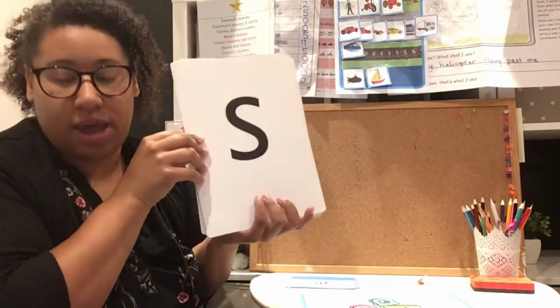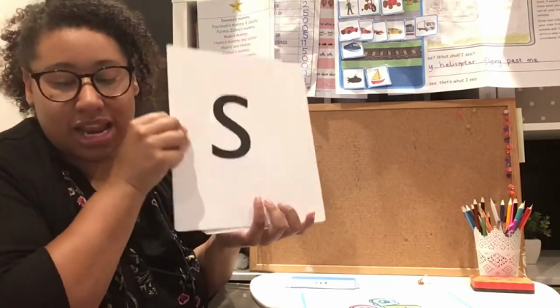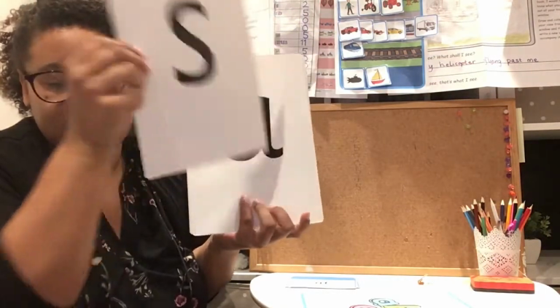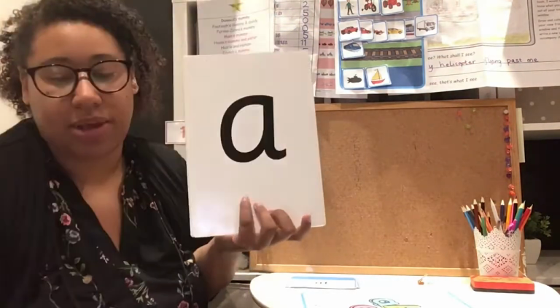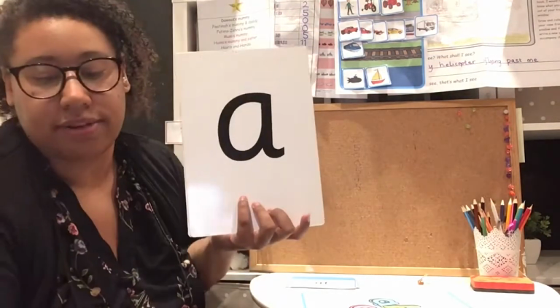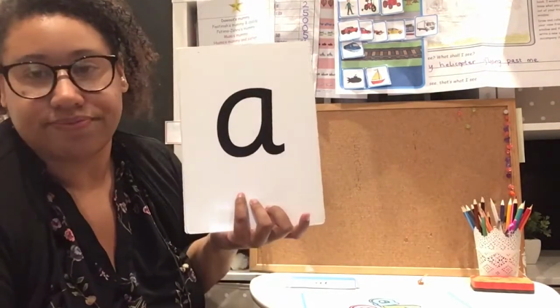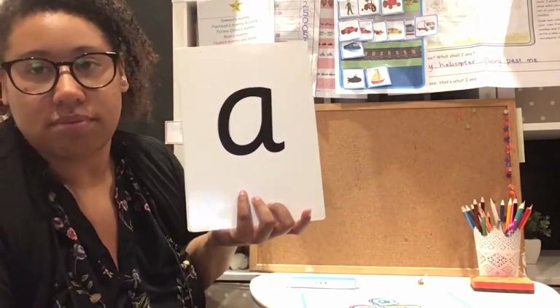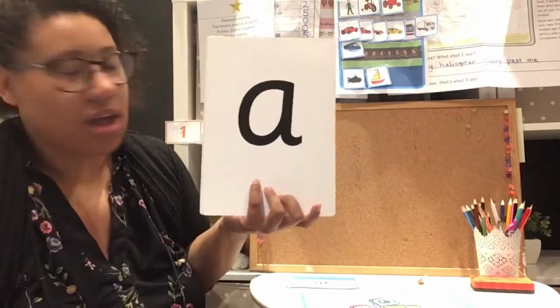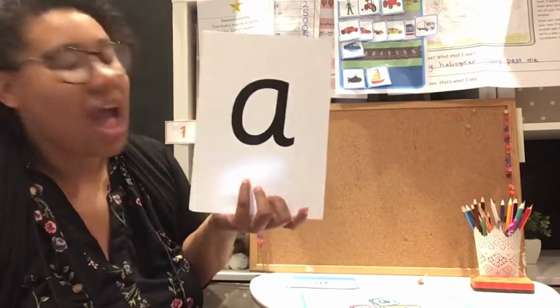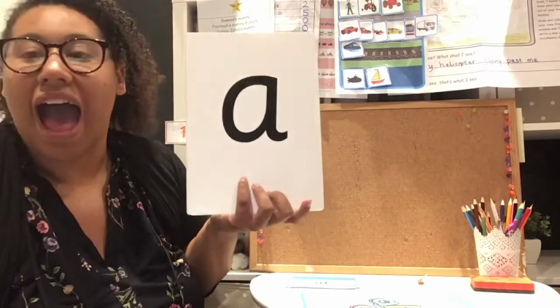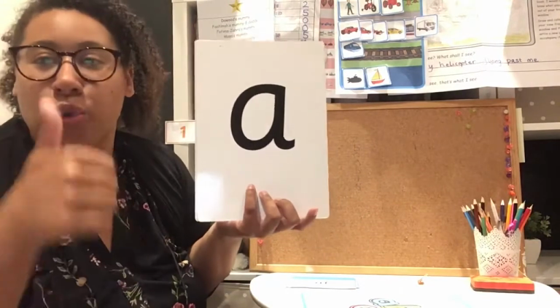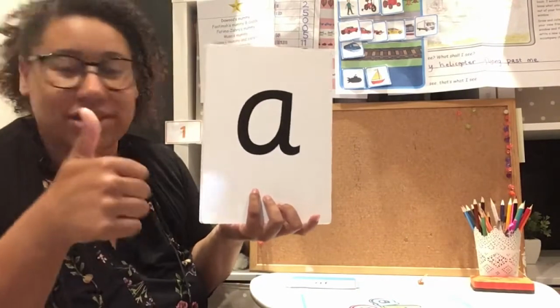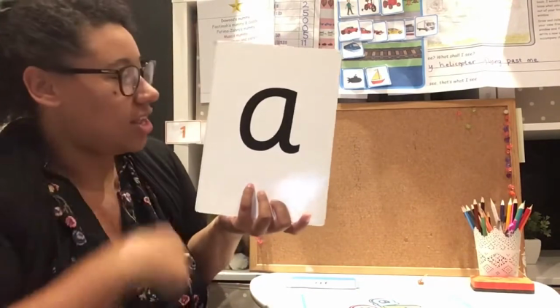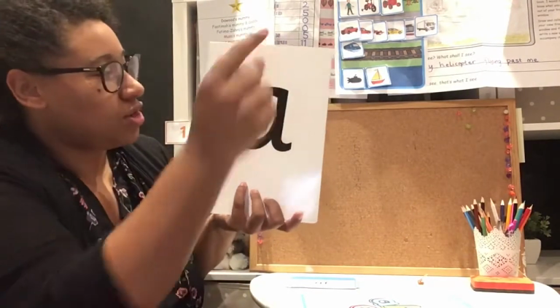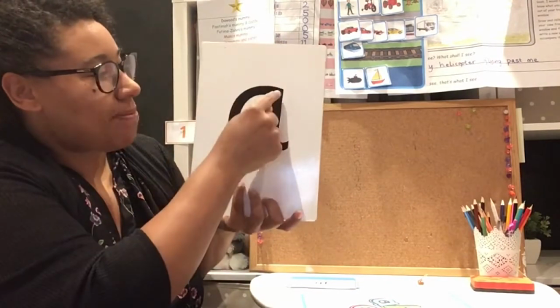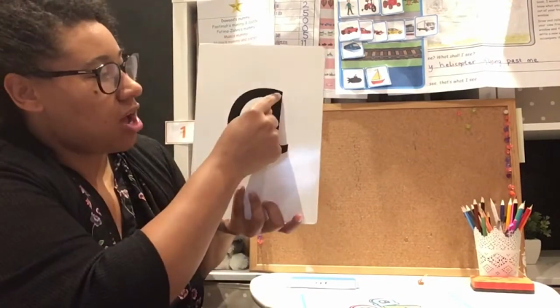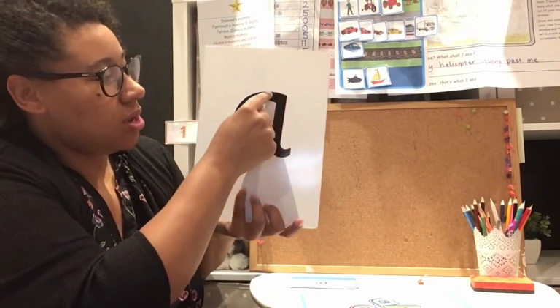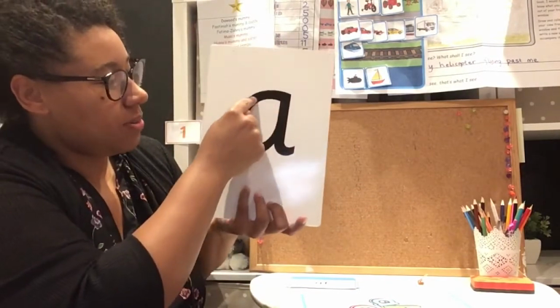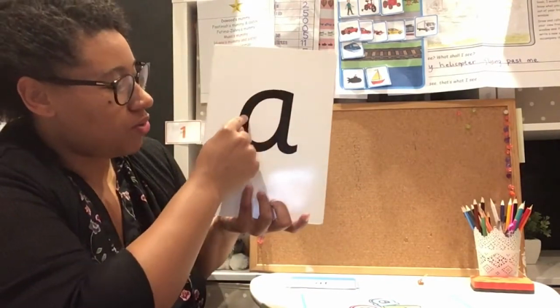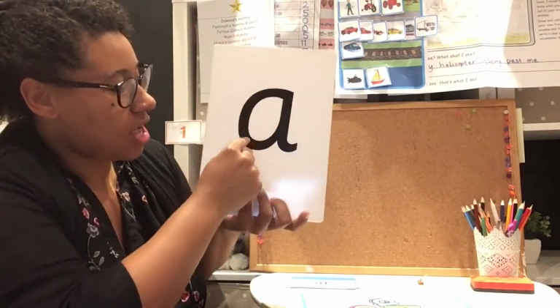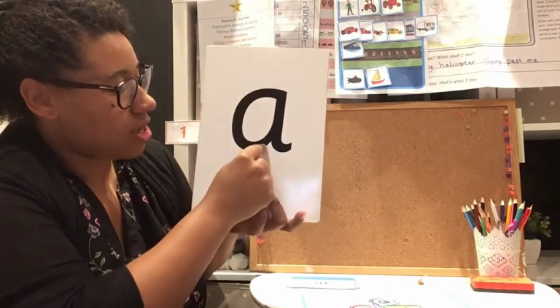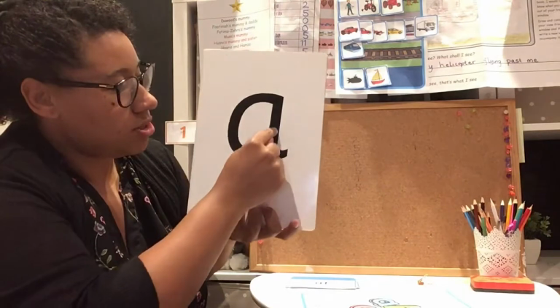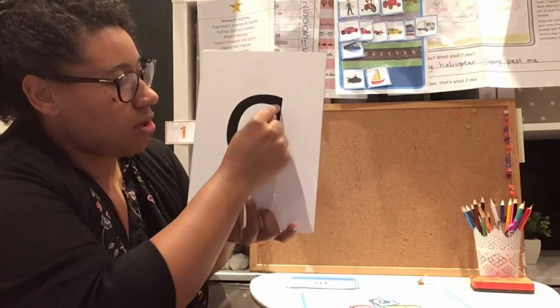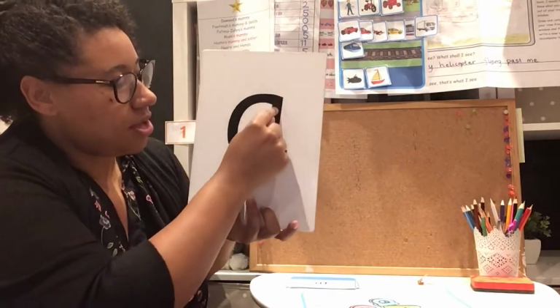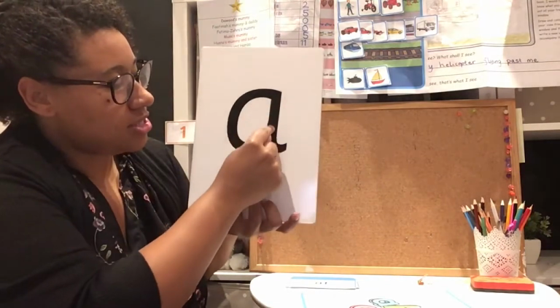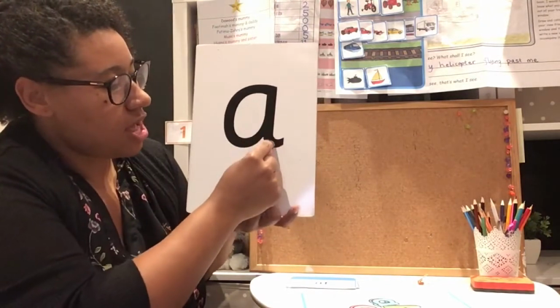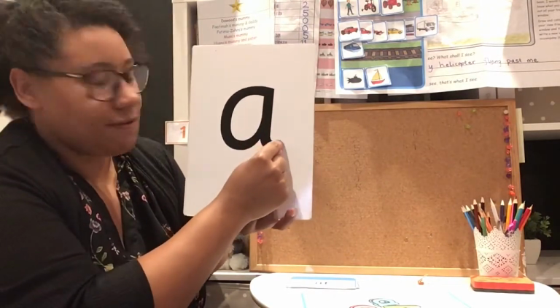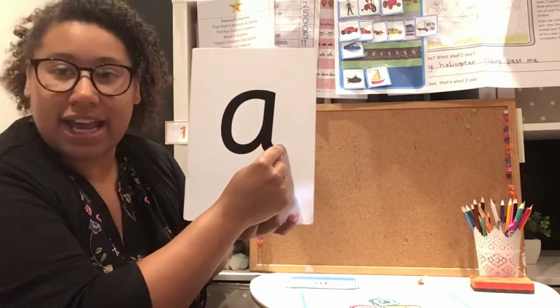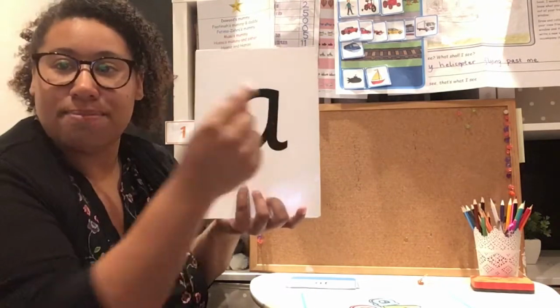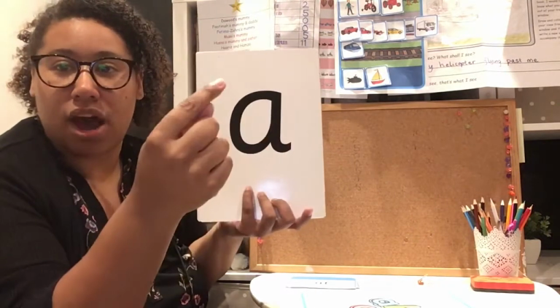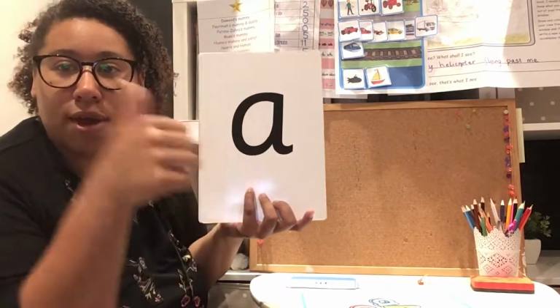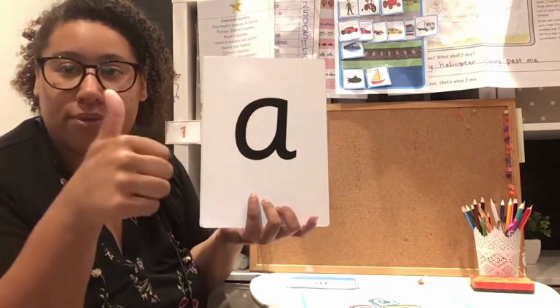What was the next sound that we learnt? So we put our pen on, we go round, up, down, flick, pen off. Brilliant.